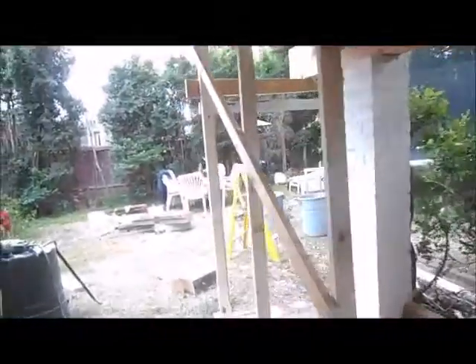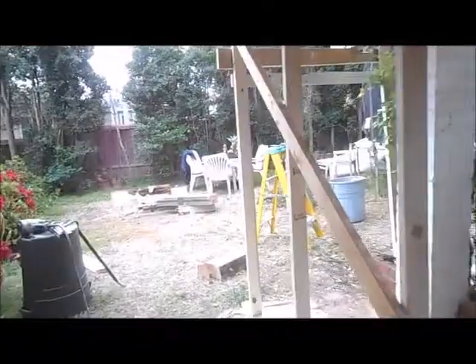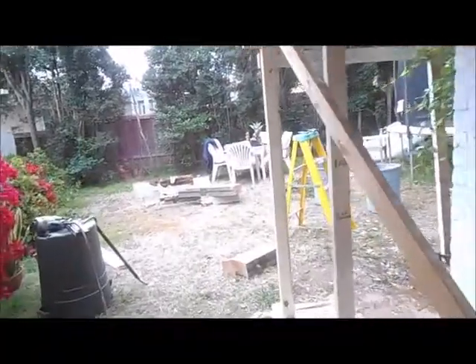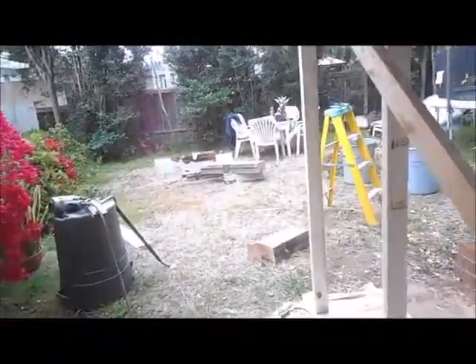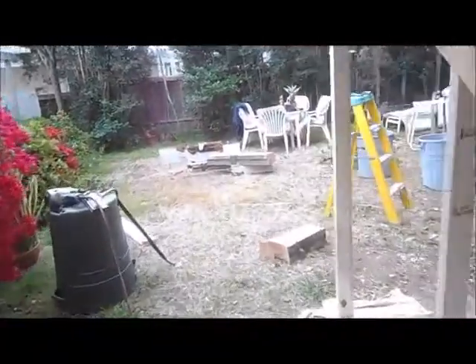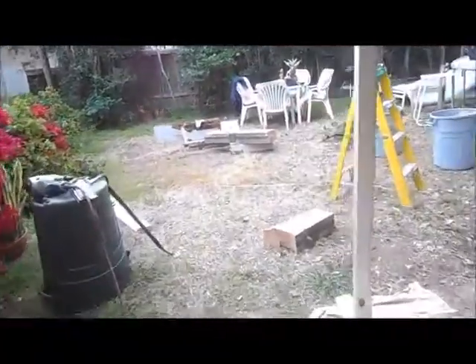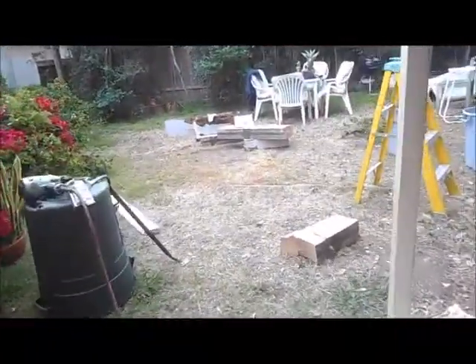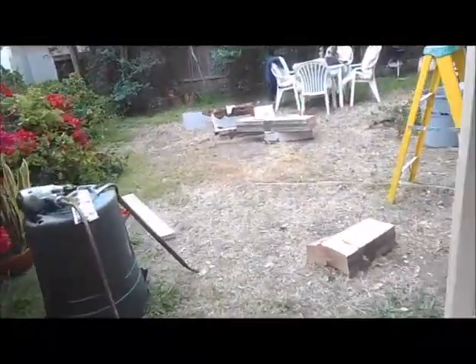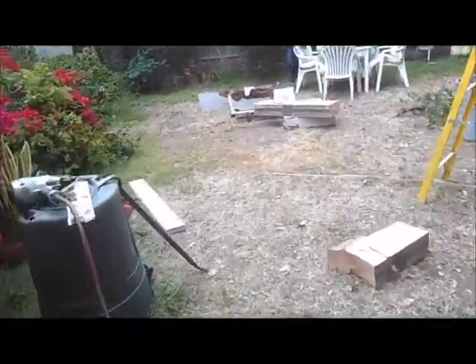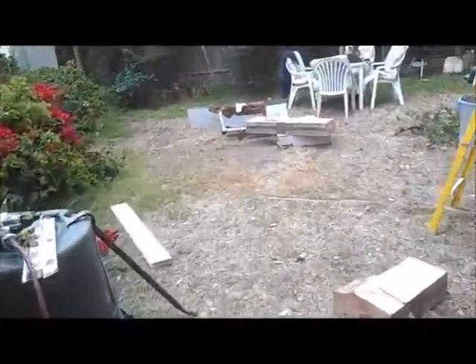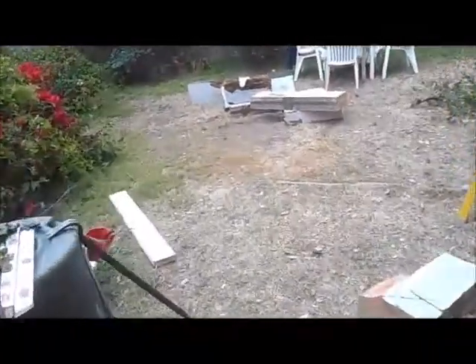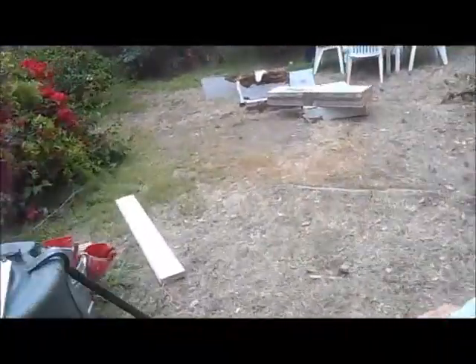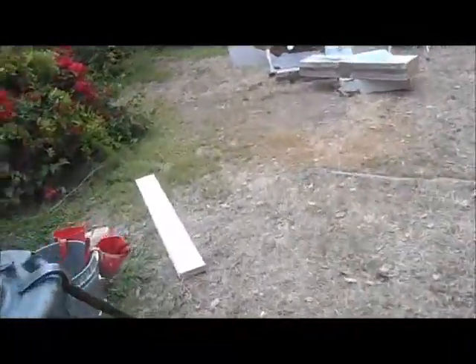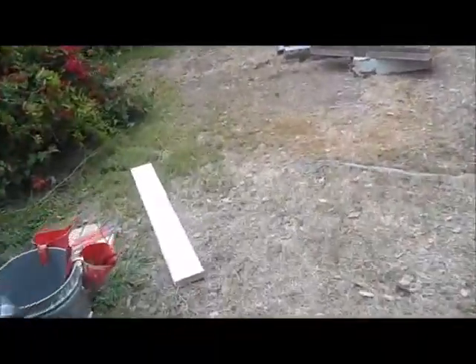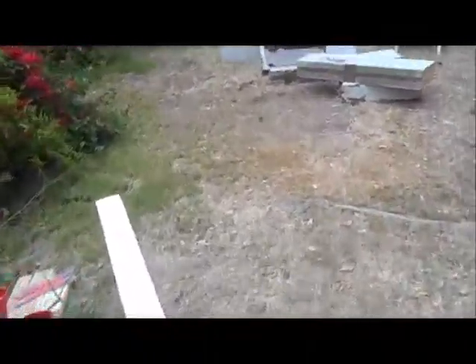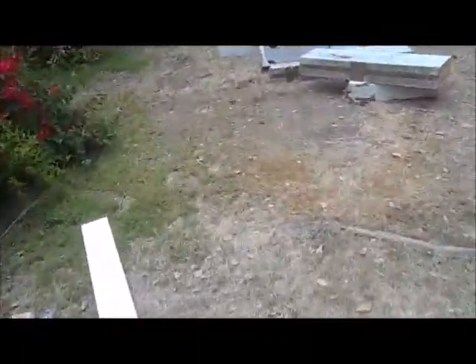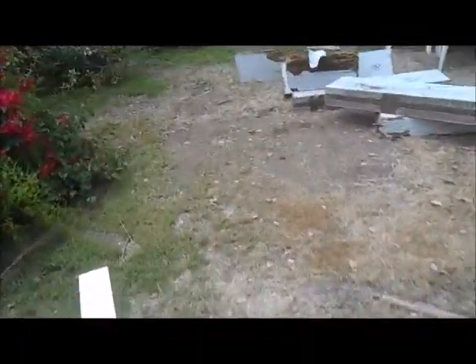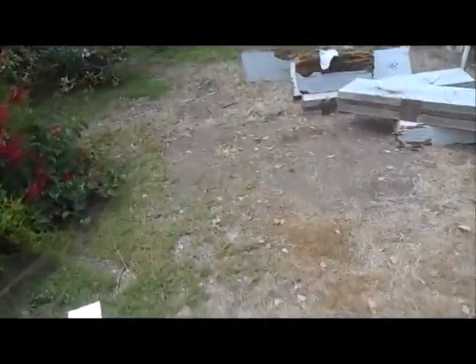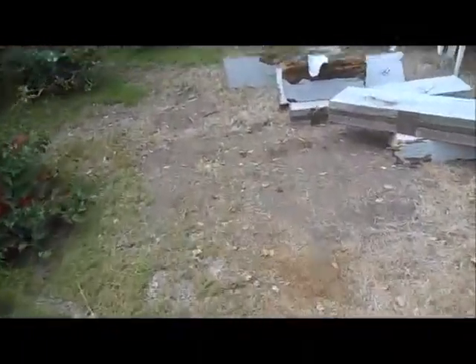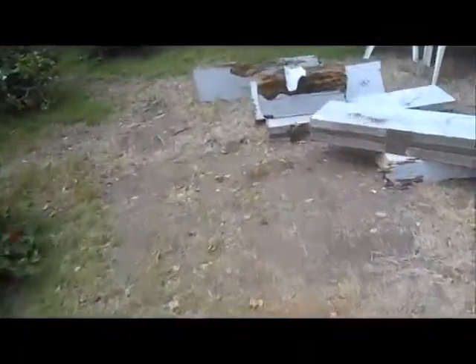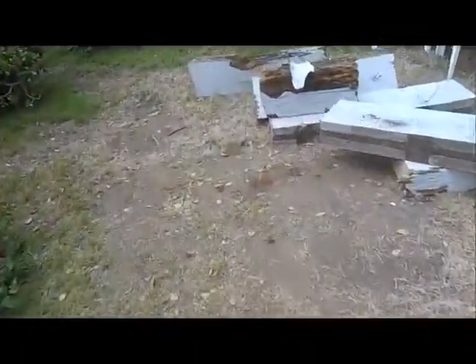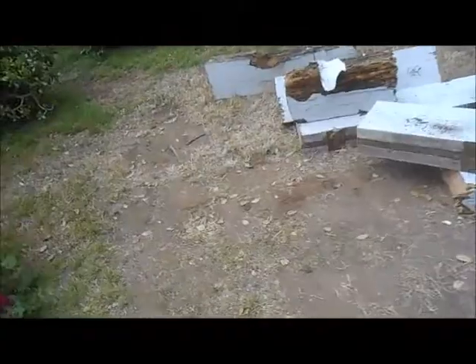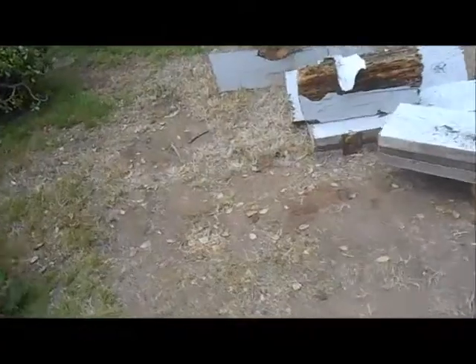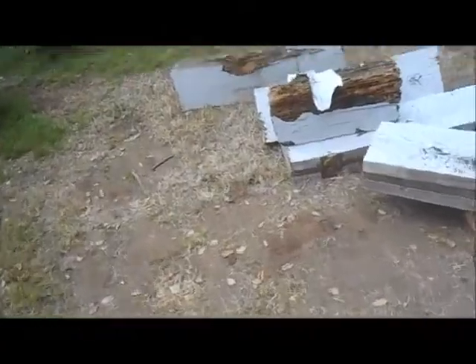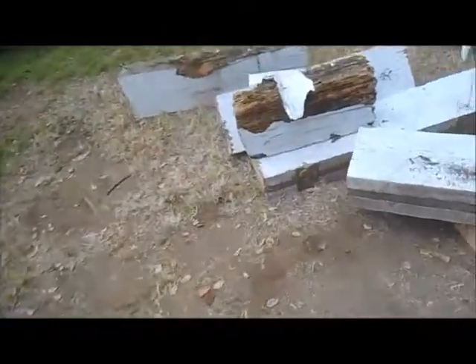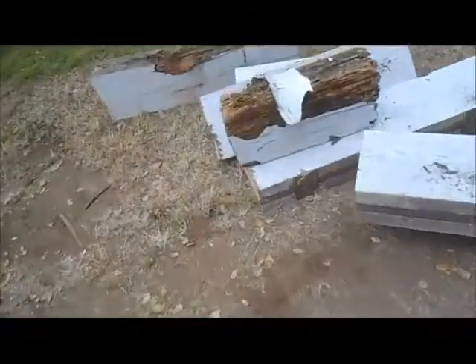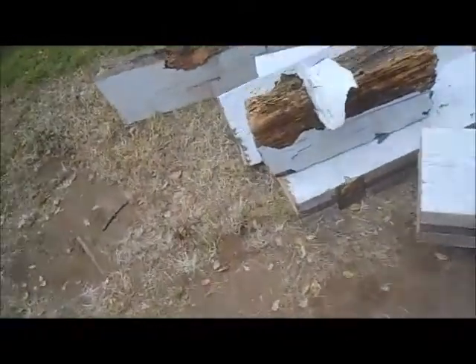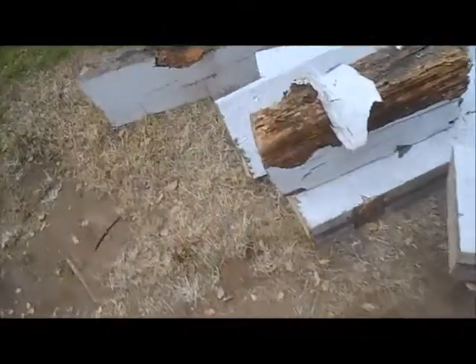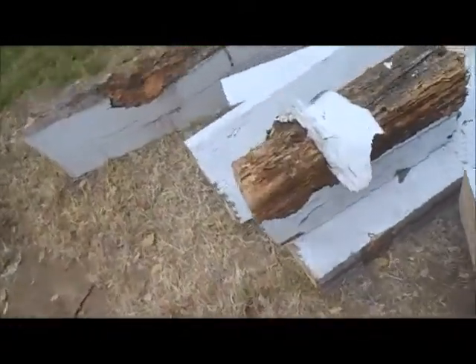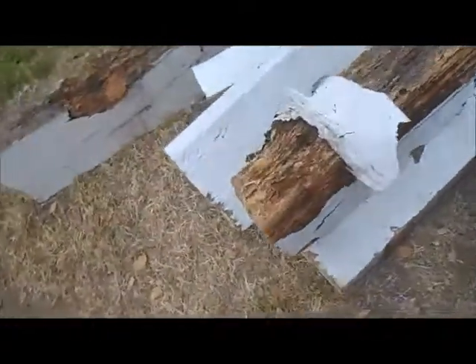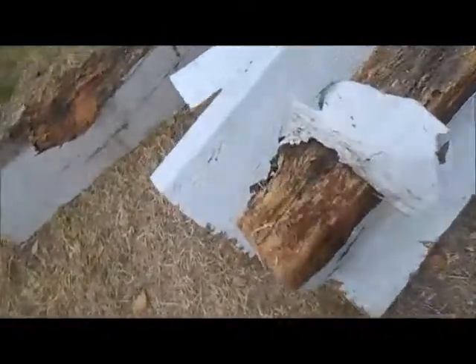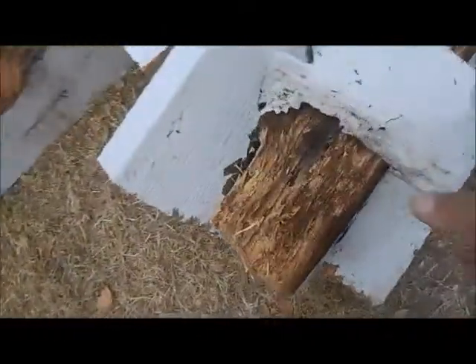This beam had extensive dry rot and termite damage. I'll take you over there now. It's completely gone.